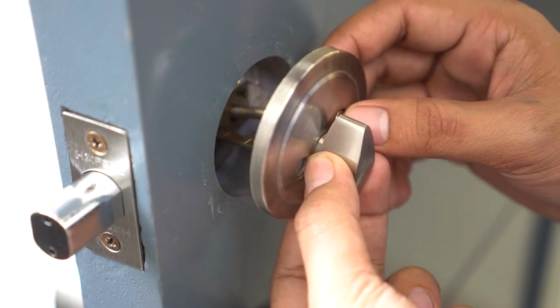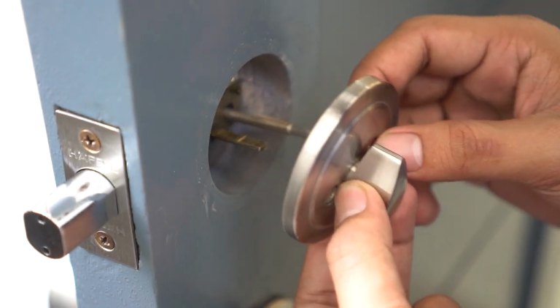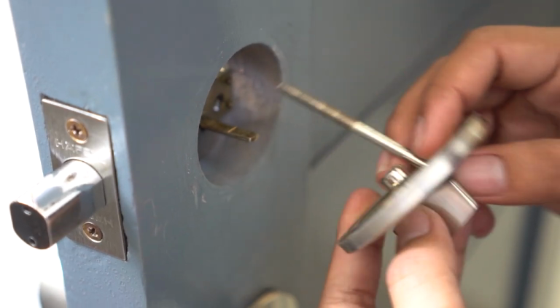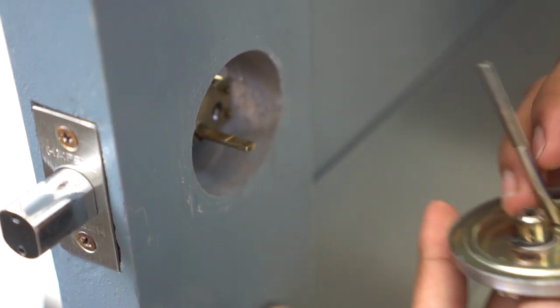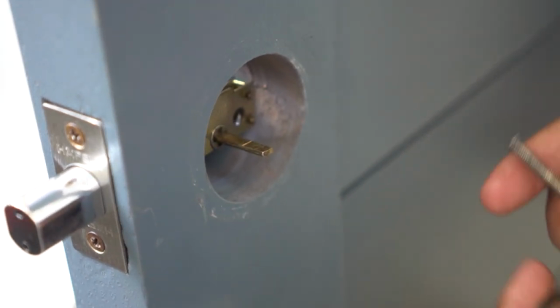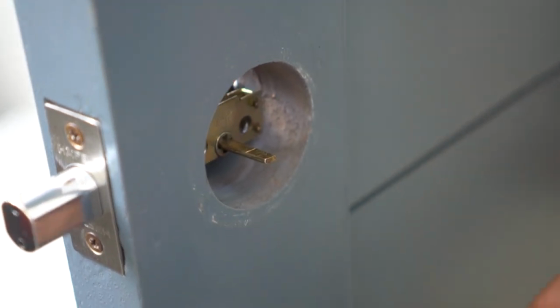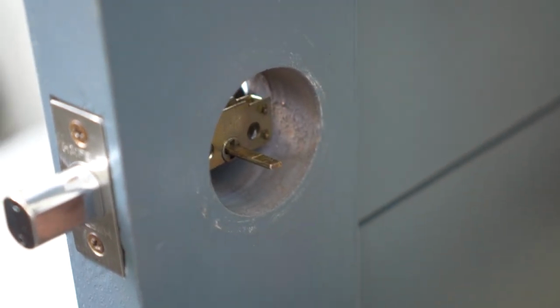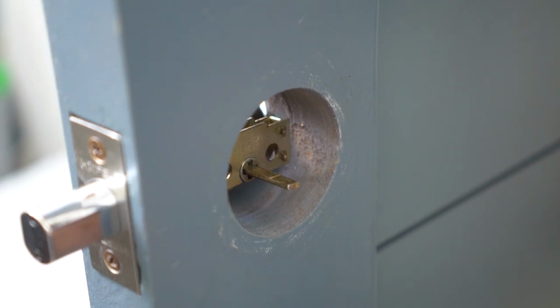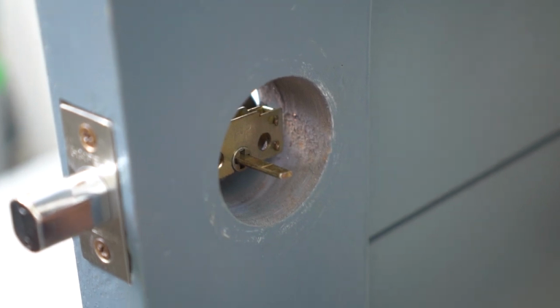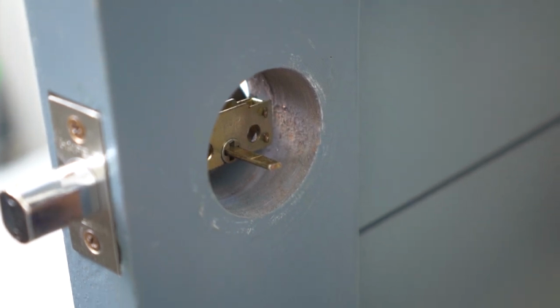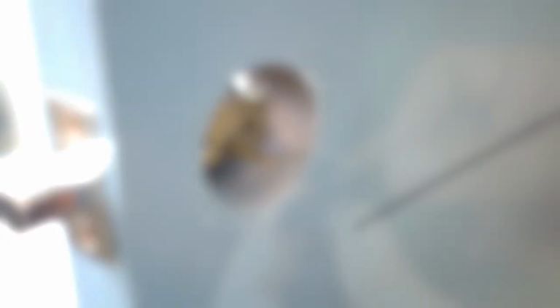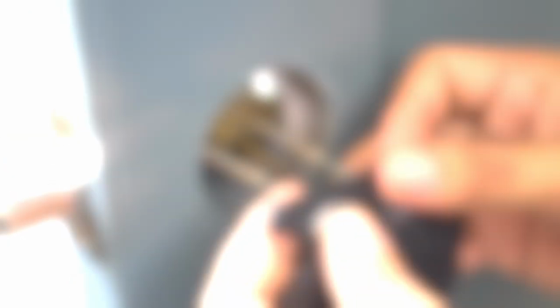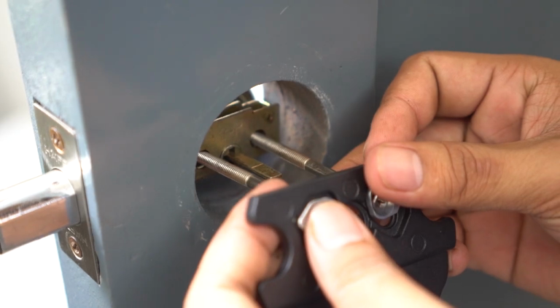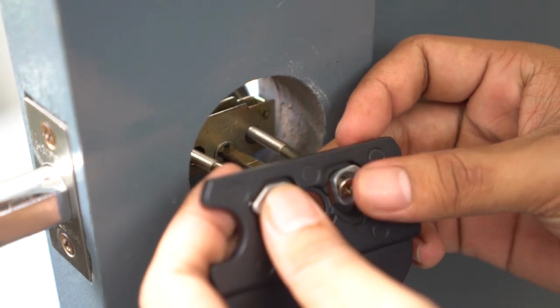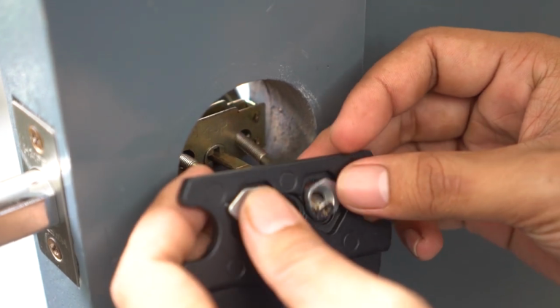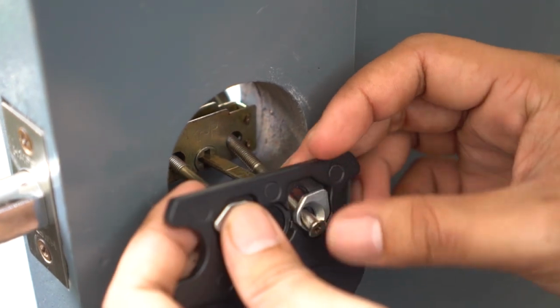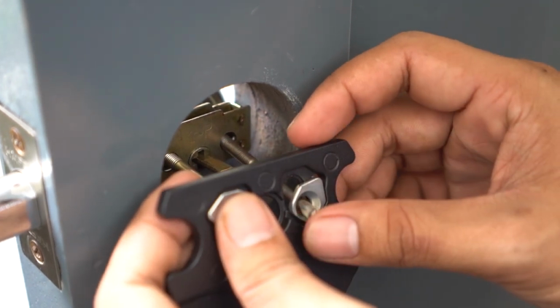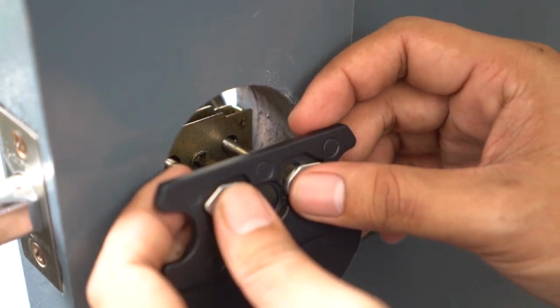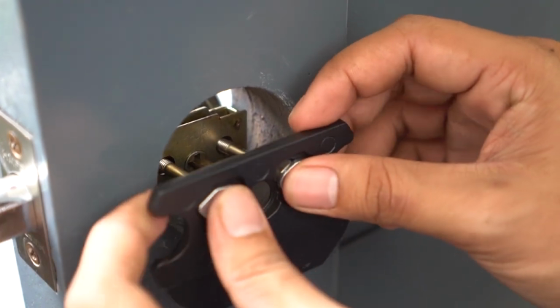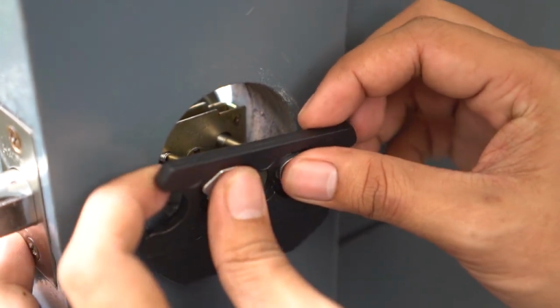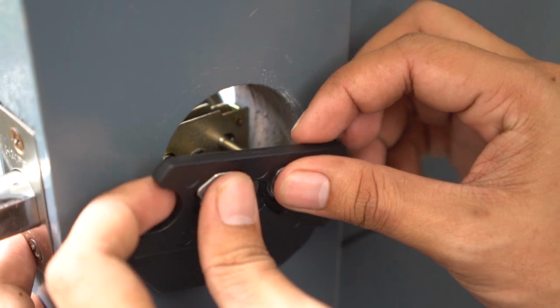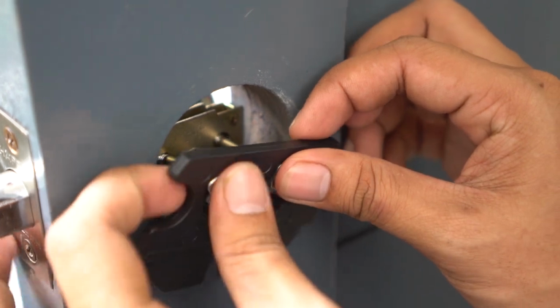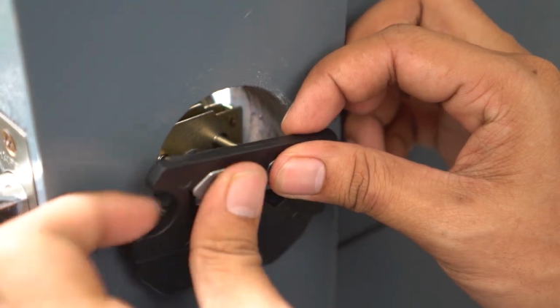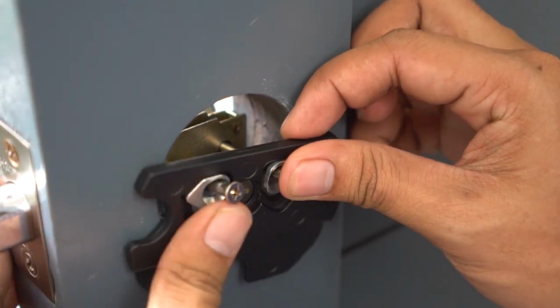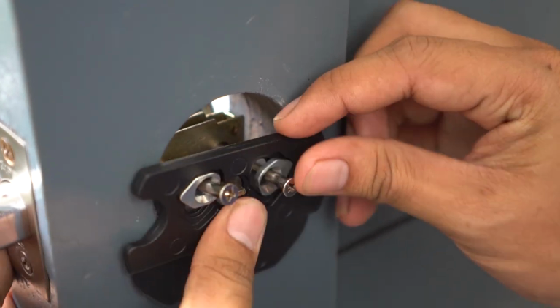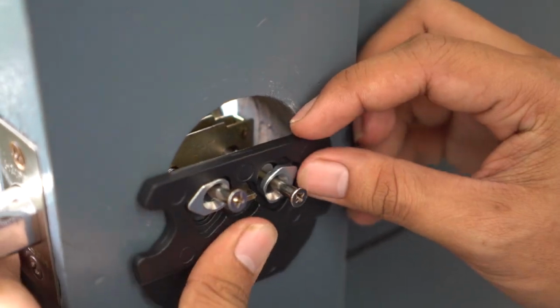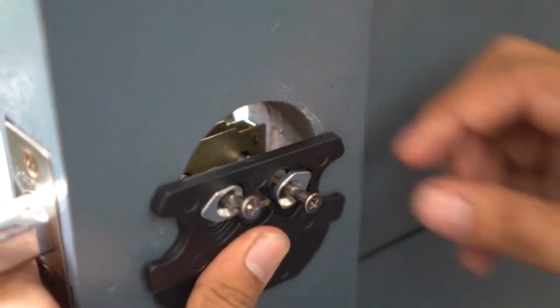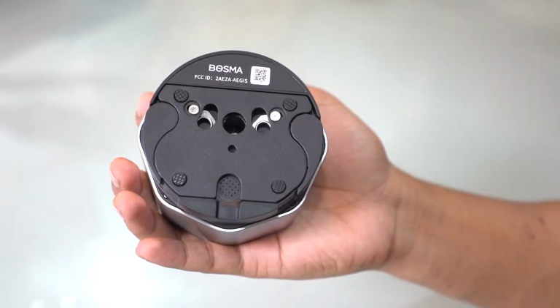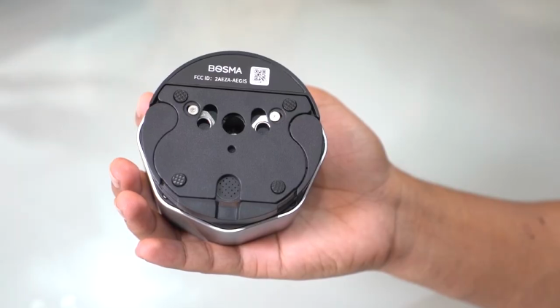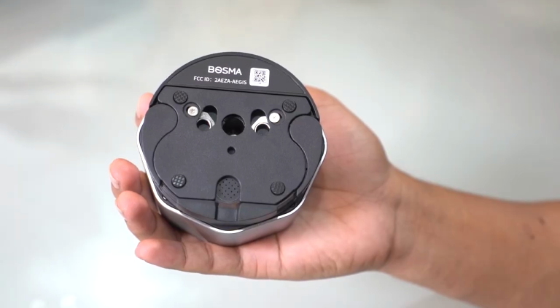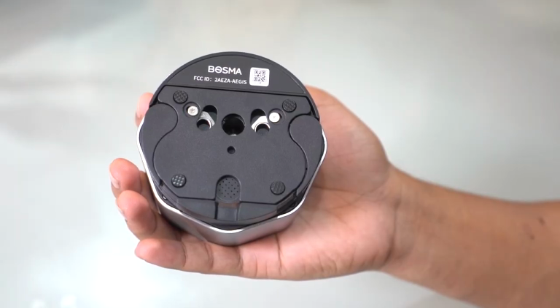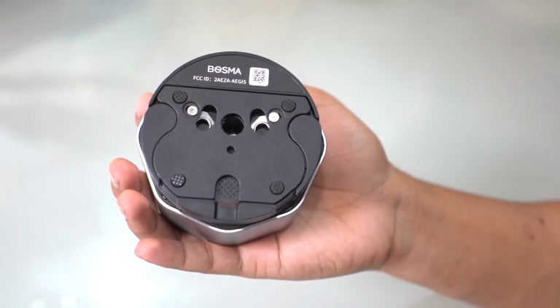But first, let's check if your existing door is compatible with the Bosma Aegis. If you're going to use this on your main door and it has a deadbolt, then that should be fine and we'll just need to replace the mechanical knob with the Aegis smart lock.